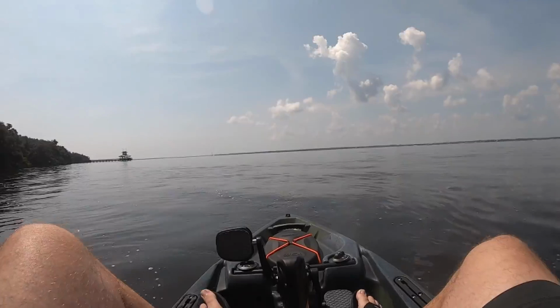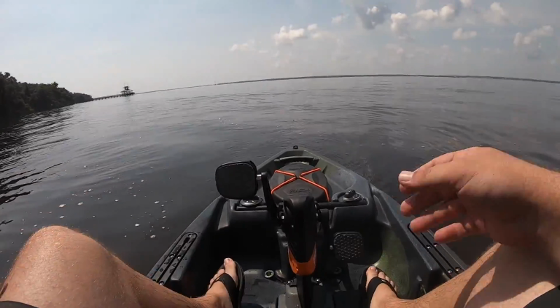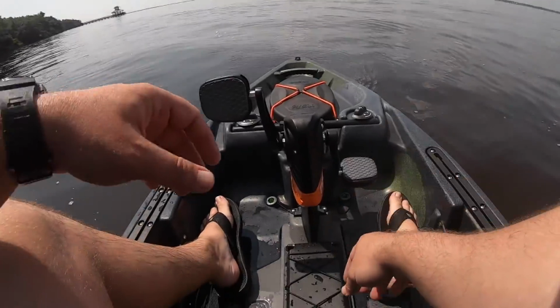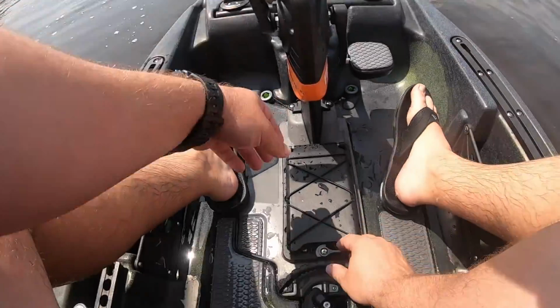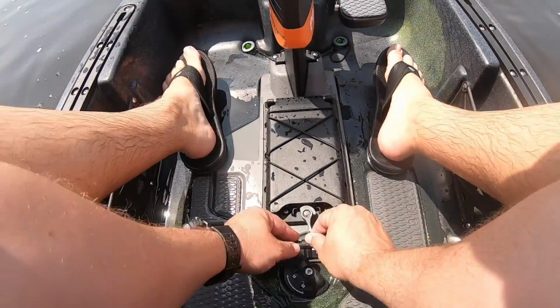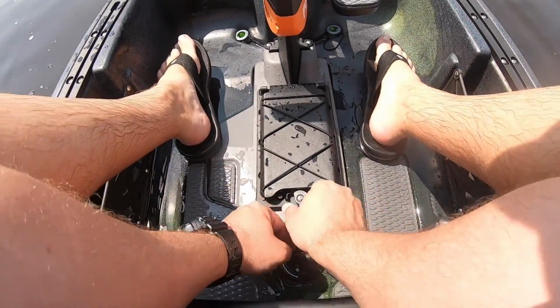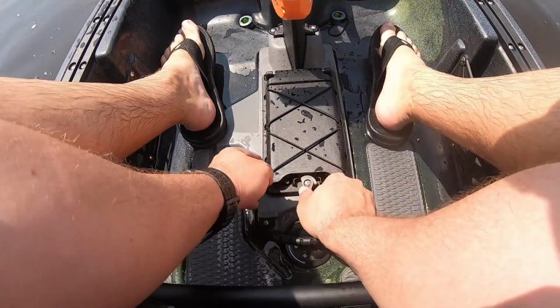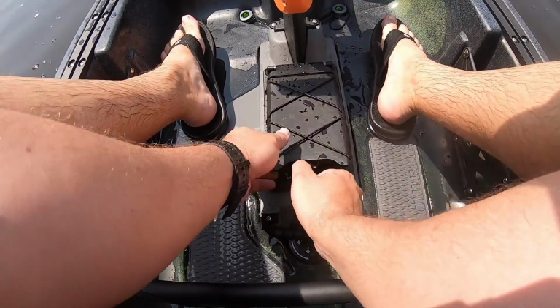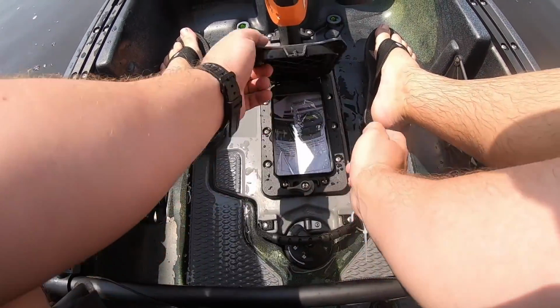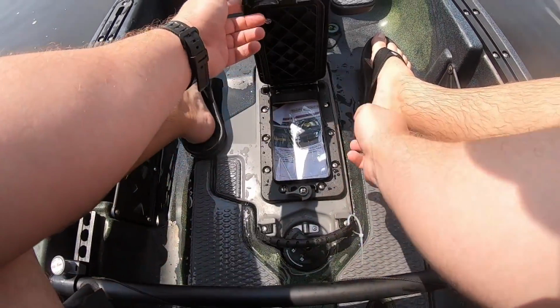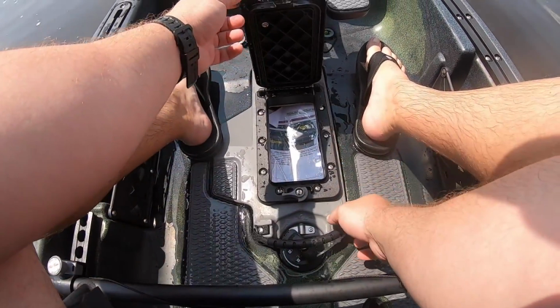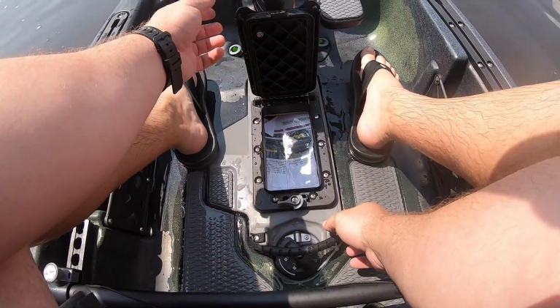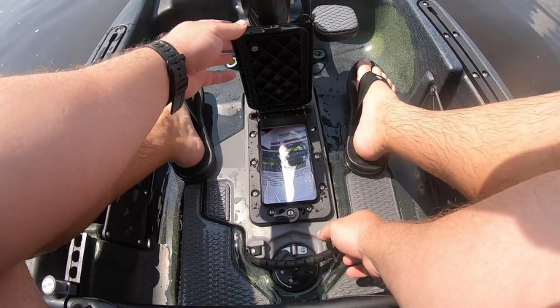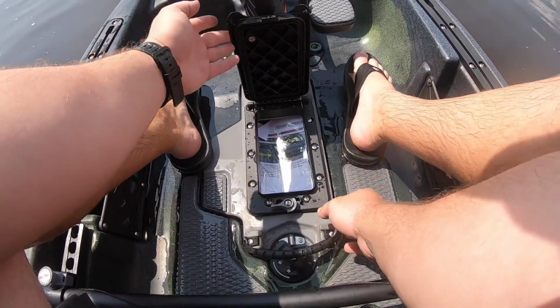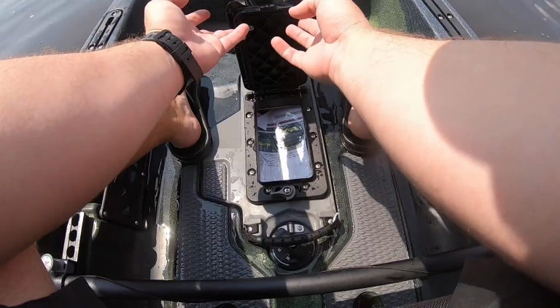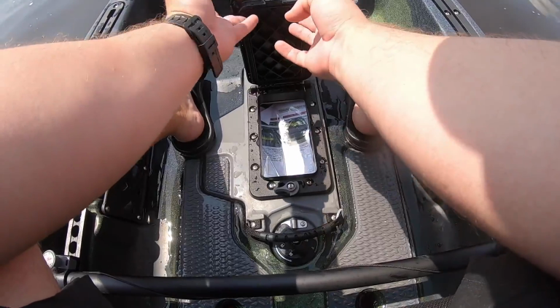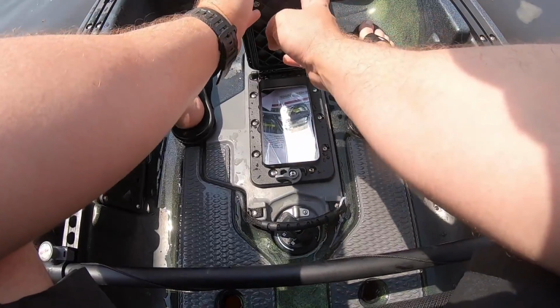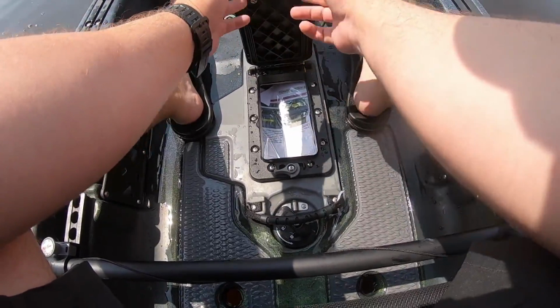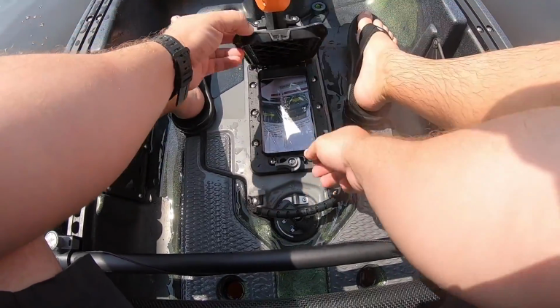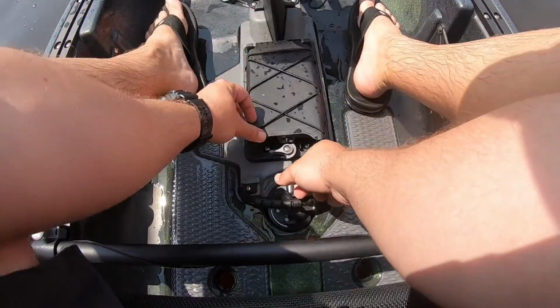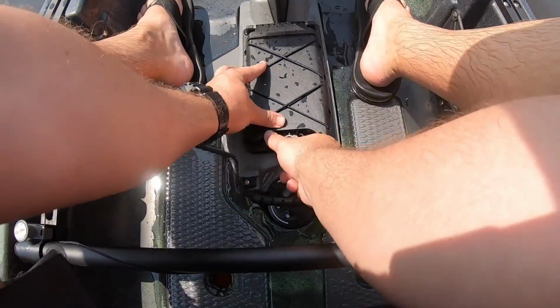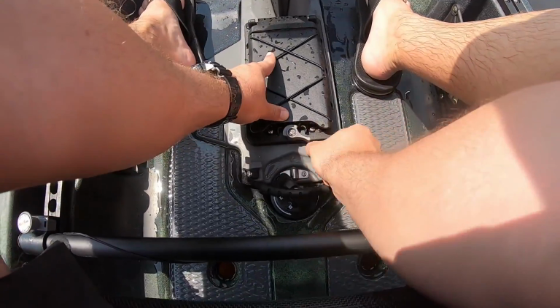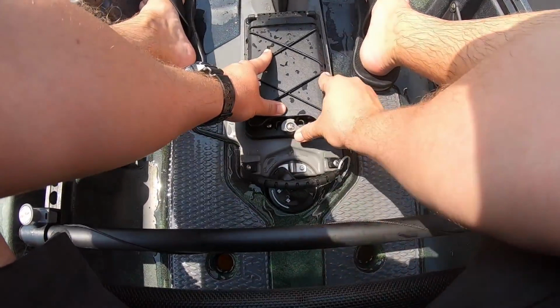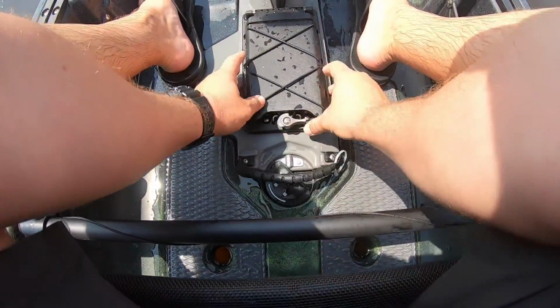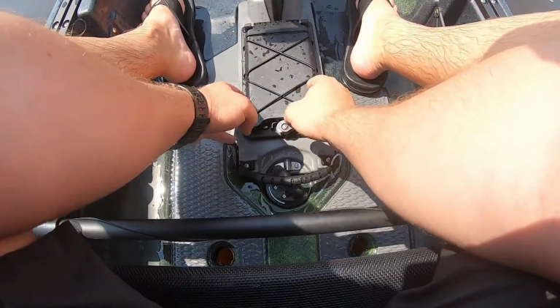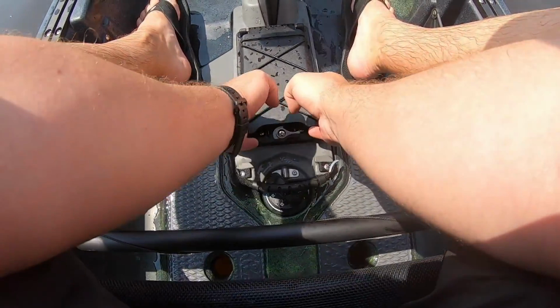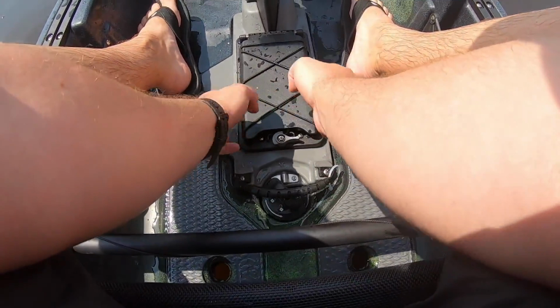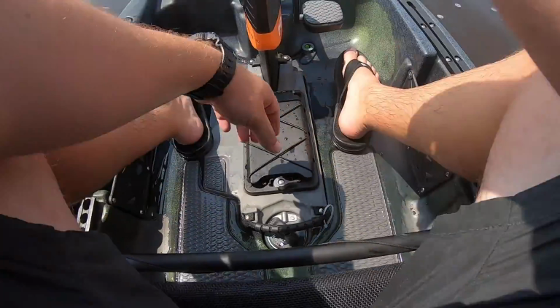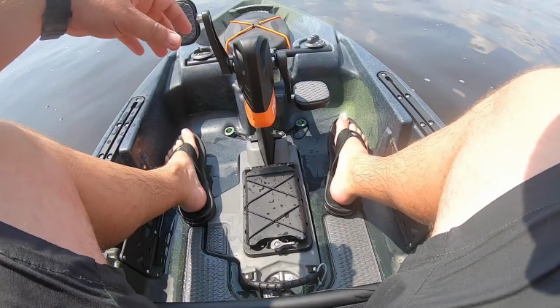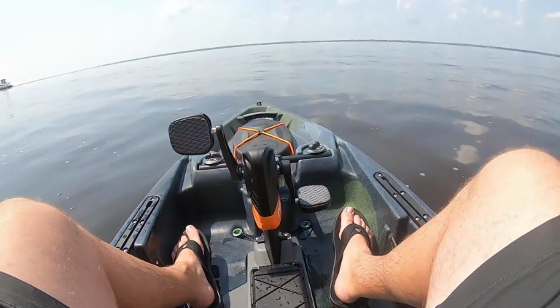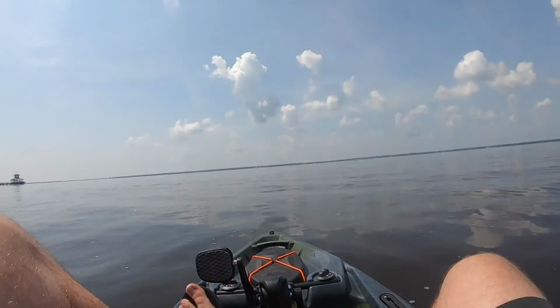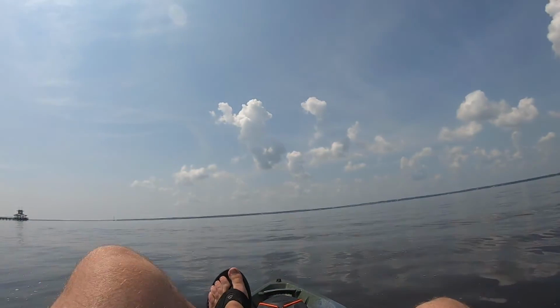Let's see what's up with this little pocket right here. Oh — it's got a gasket so it's waterproof. I'm gonna close that back up because they've got some documents in there — this is a brand new kayak.